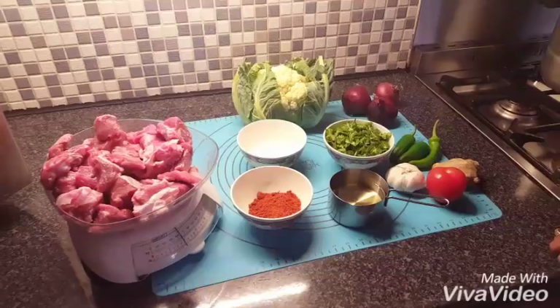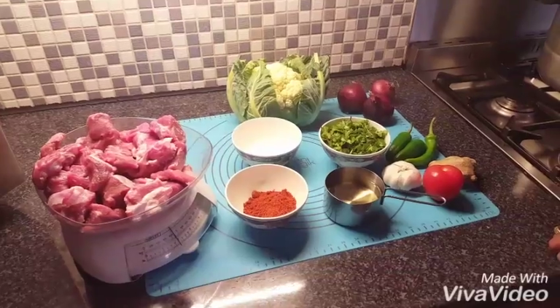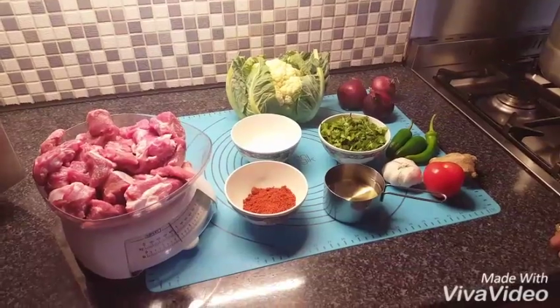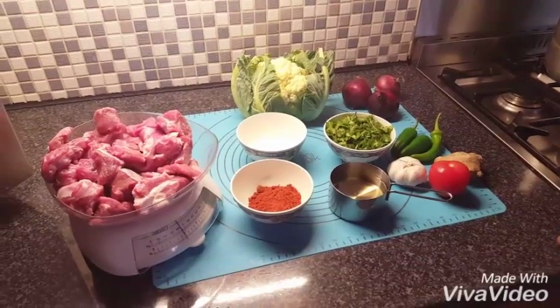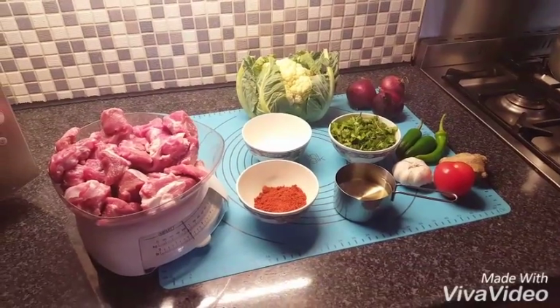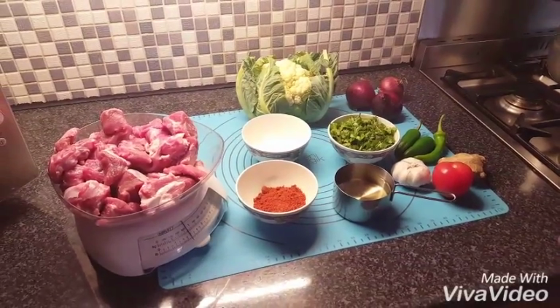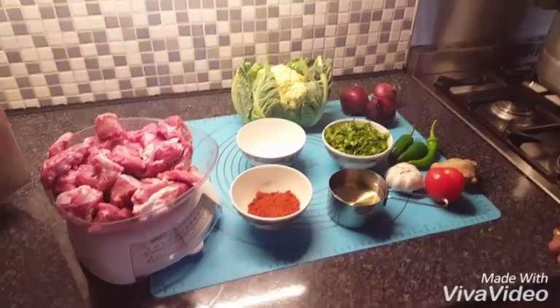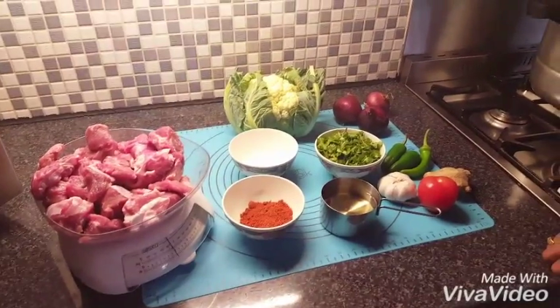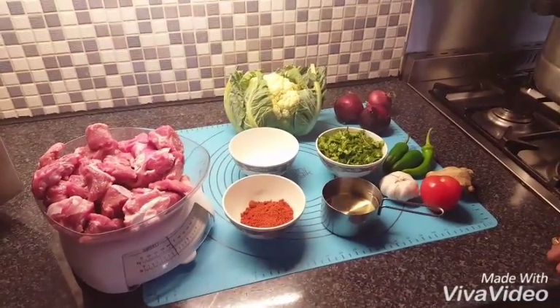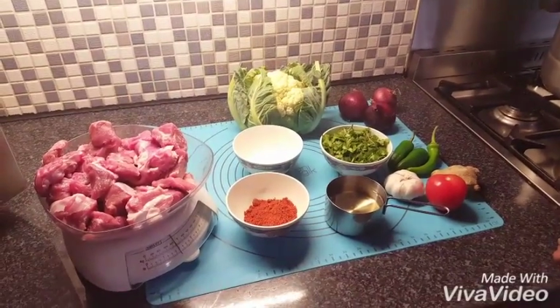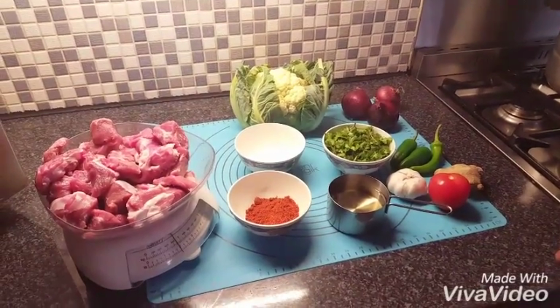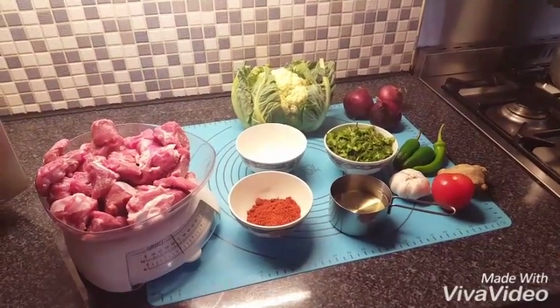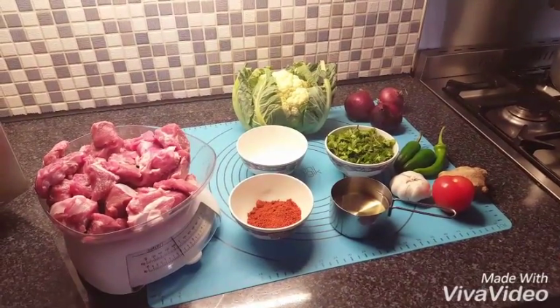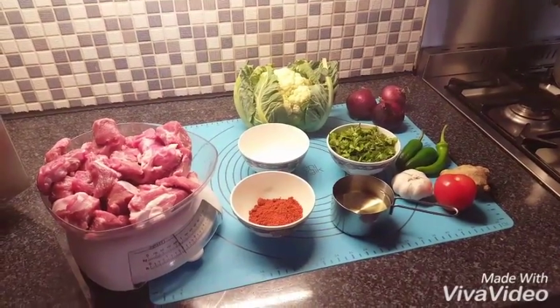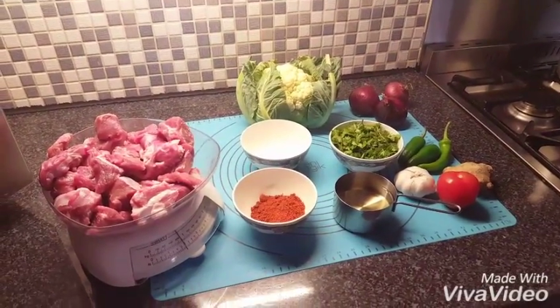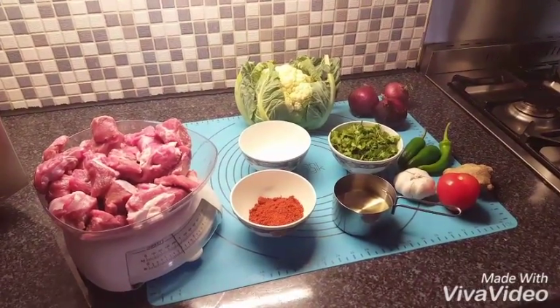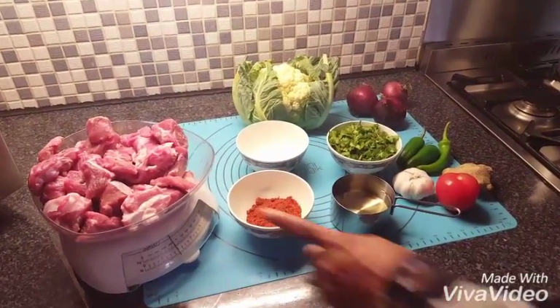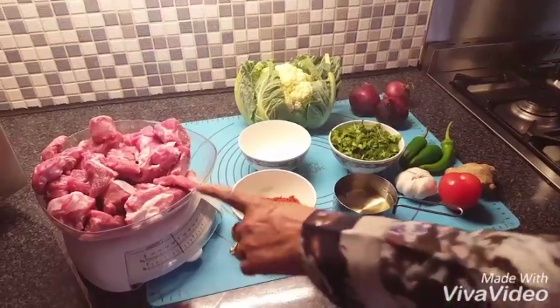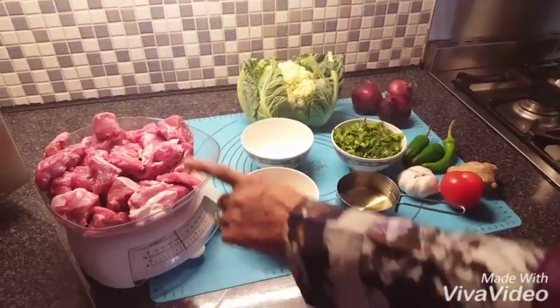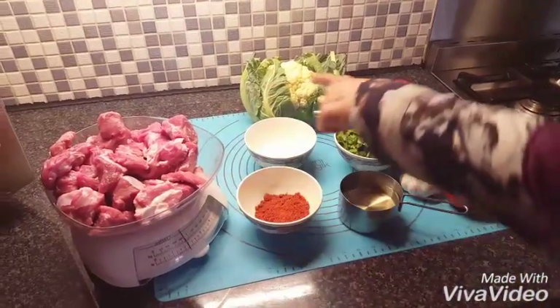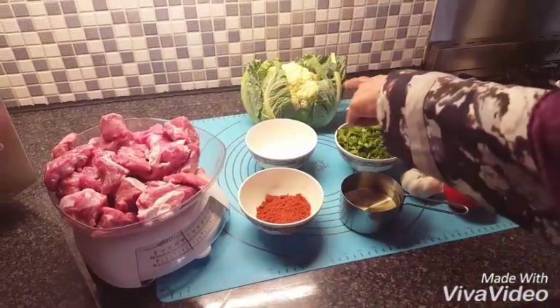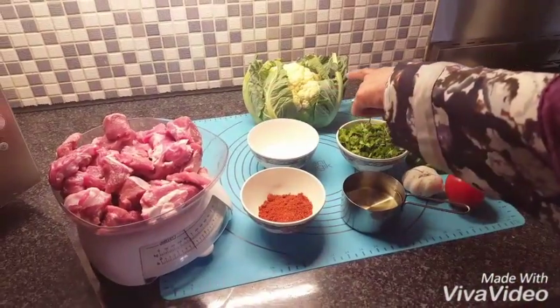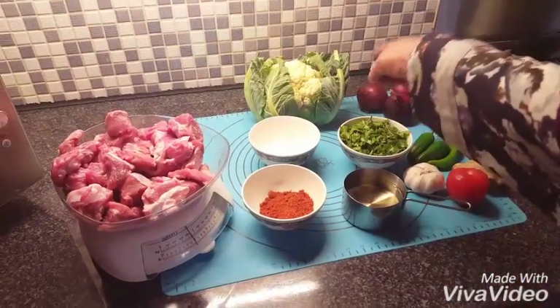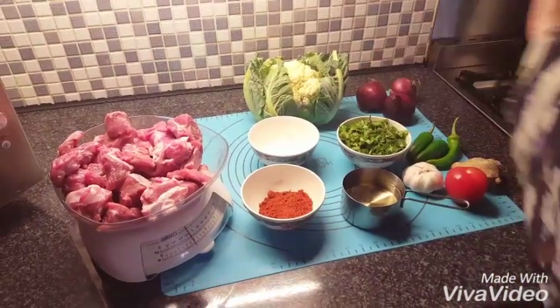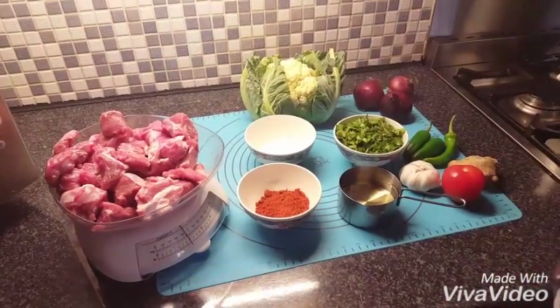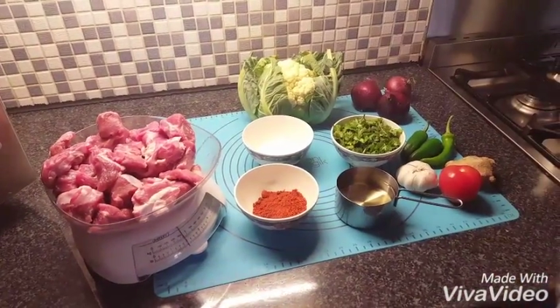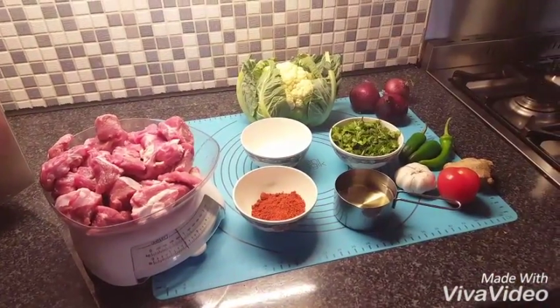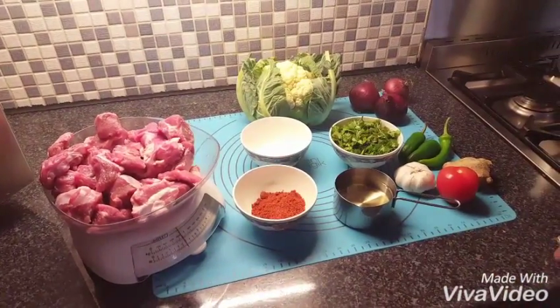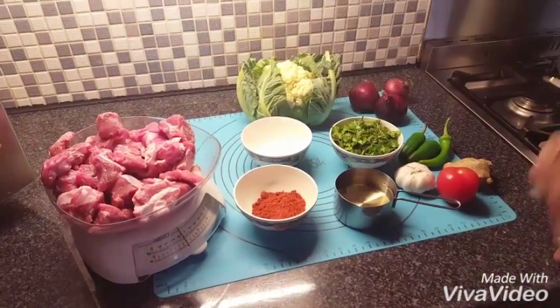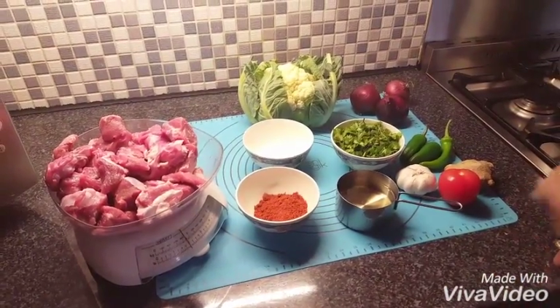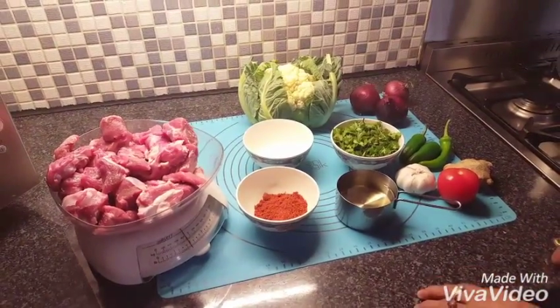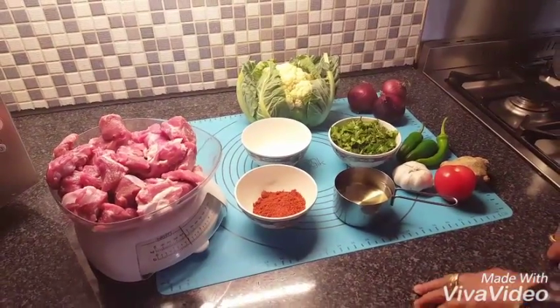Assalamu alaikum. Welcome to my channel. I'm making today meat and cauliflower, traditional handi.